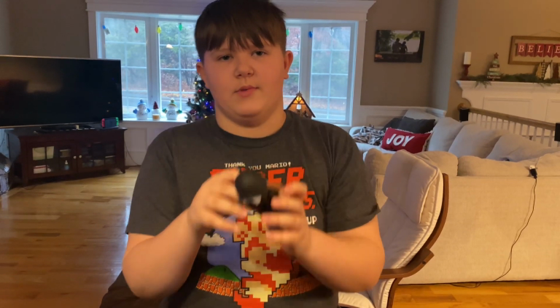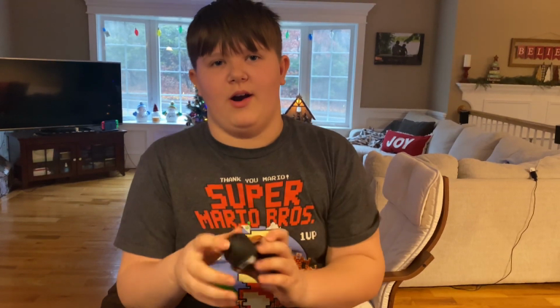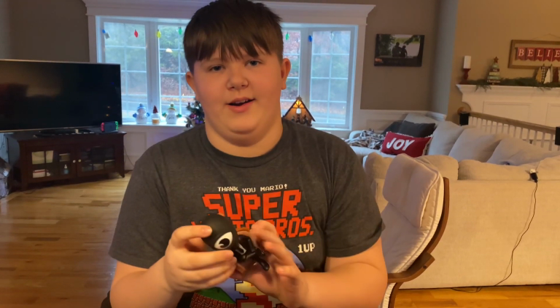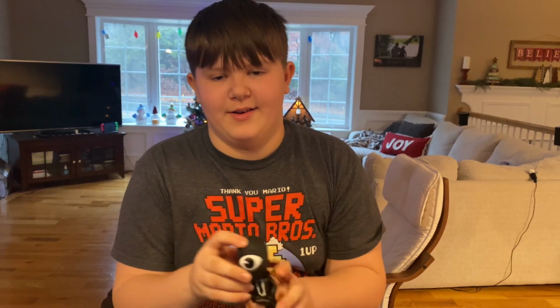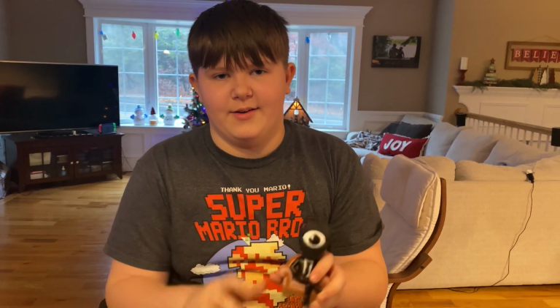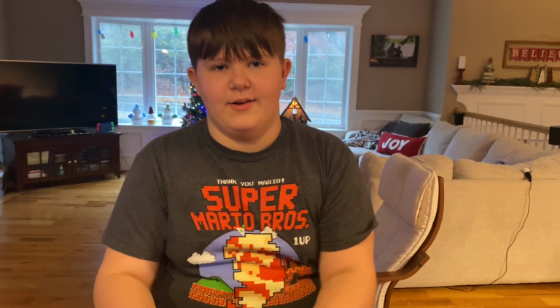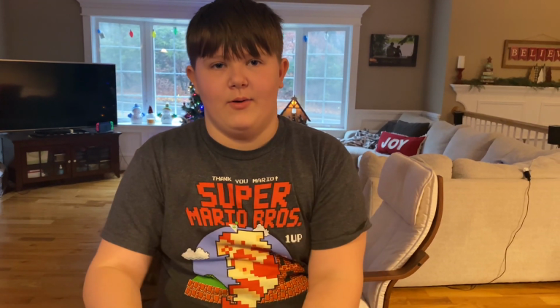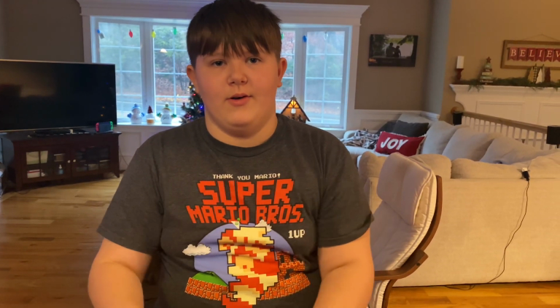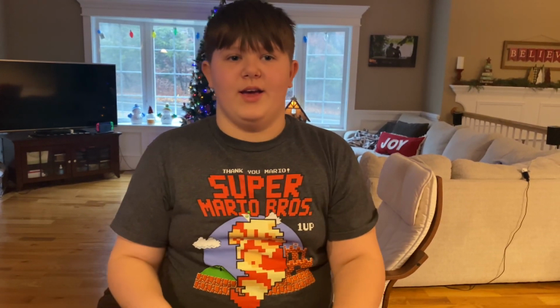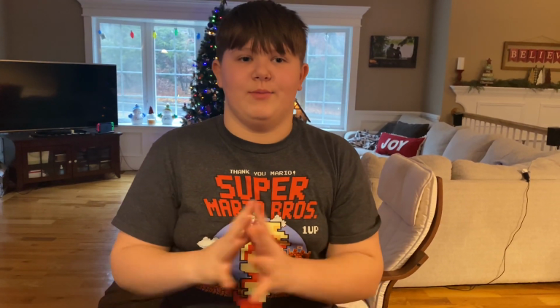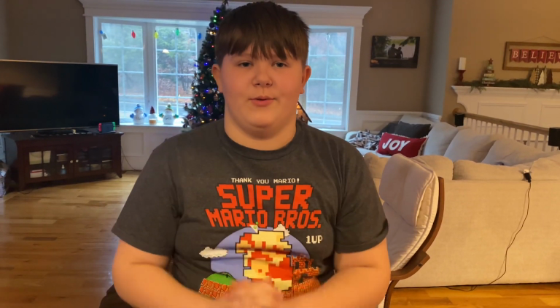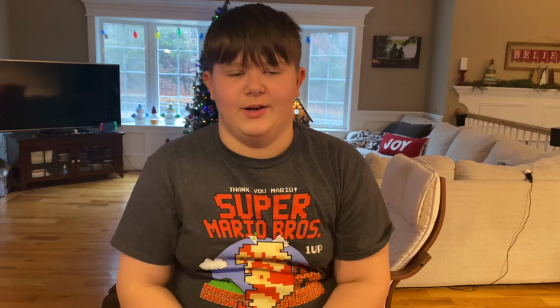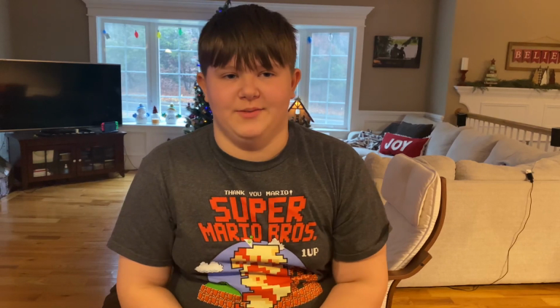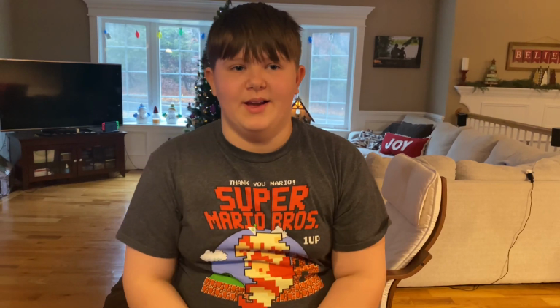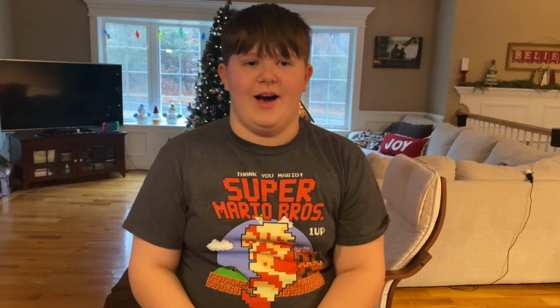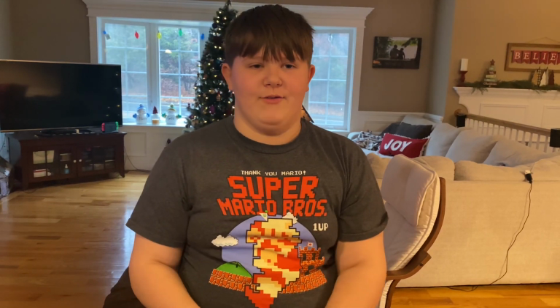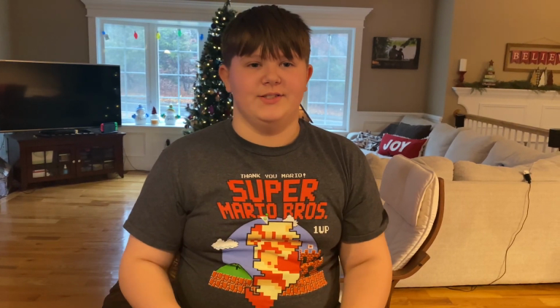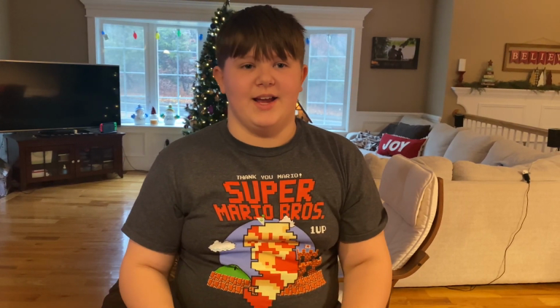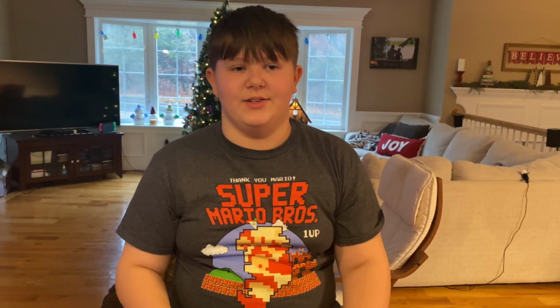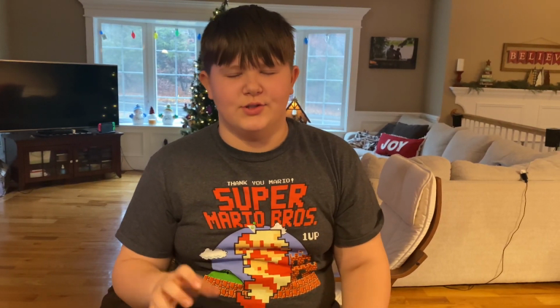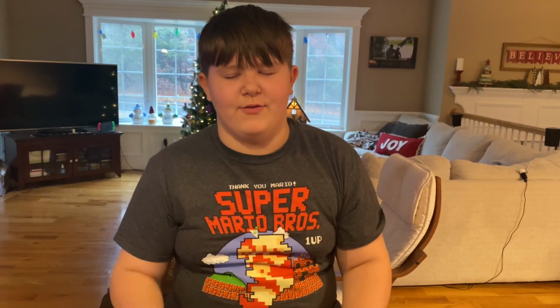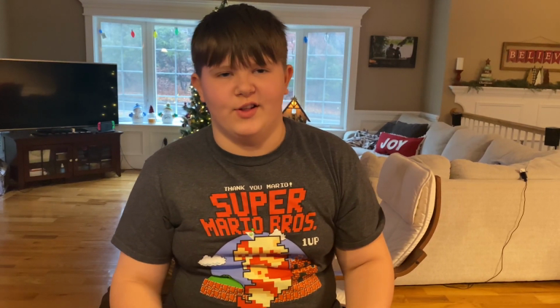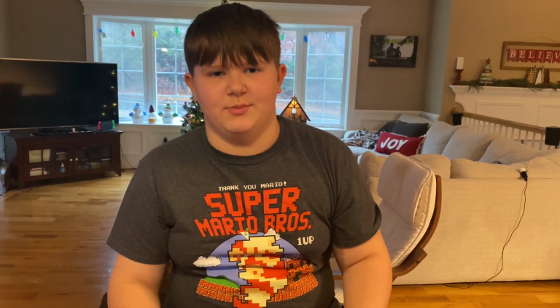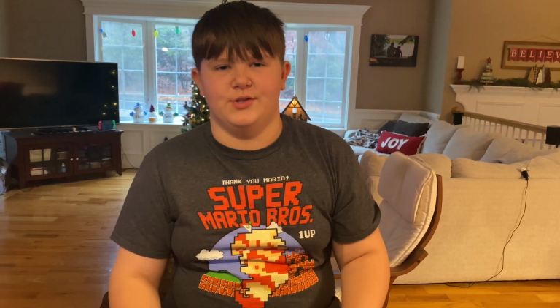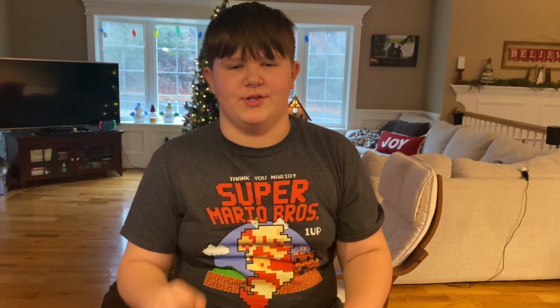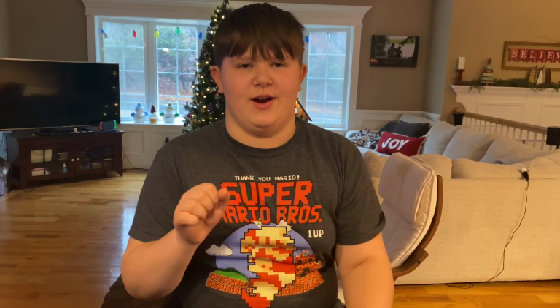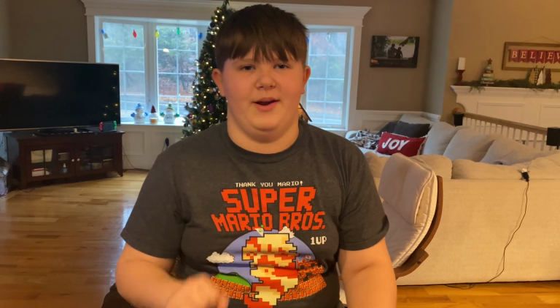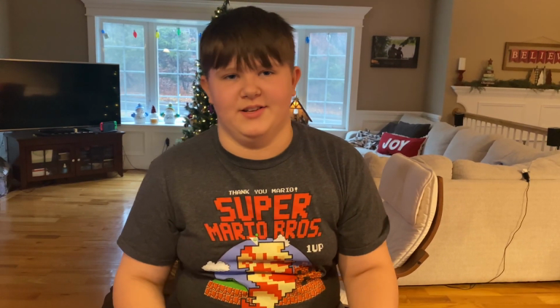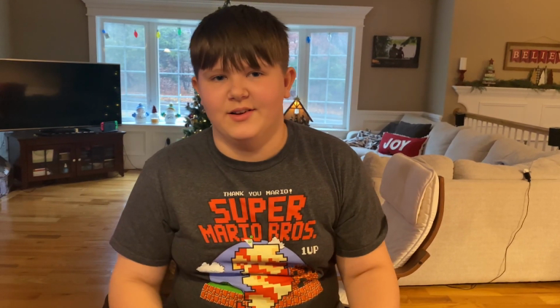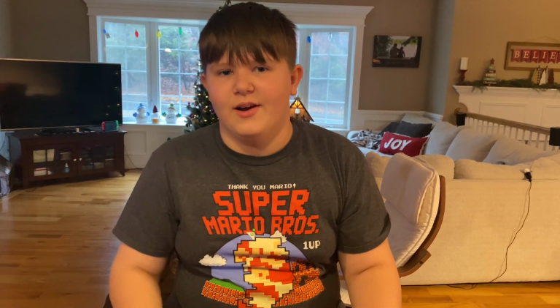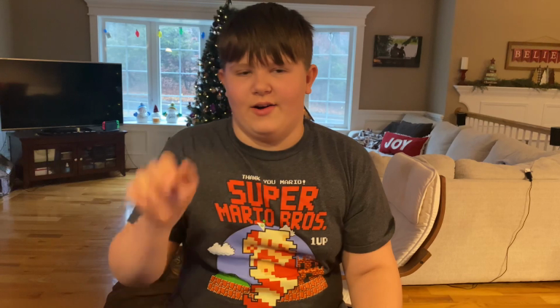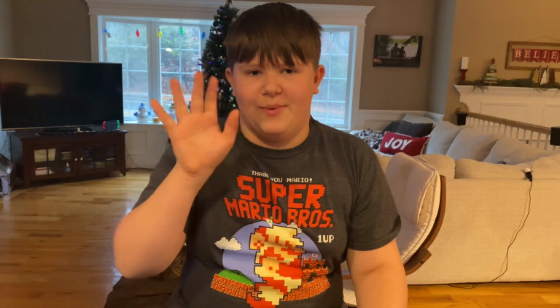Thank you everybody for watching, have a good day. You should definitely collect some YouTubes because they are amazing. Bye!